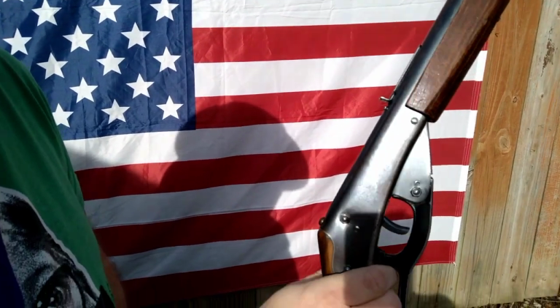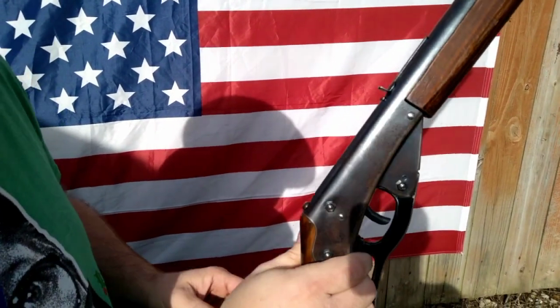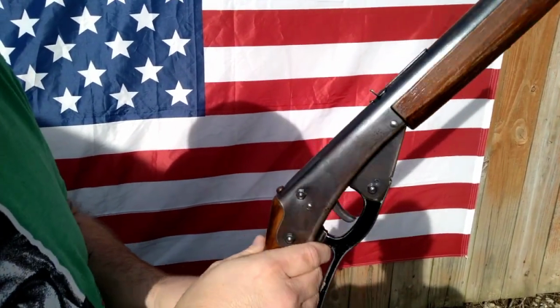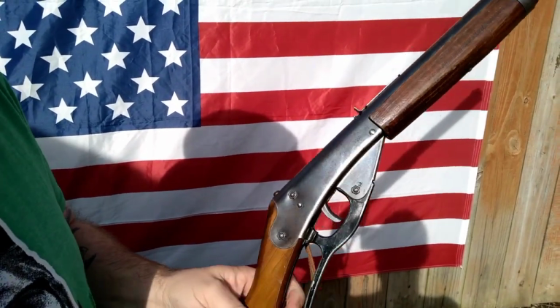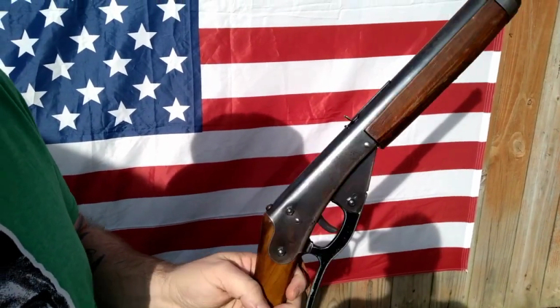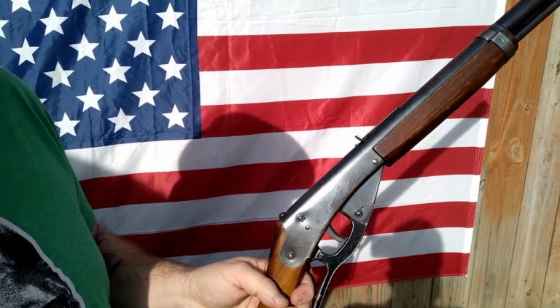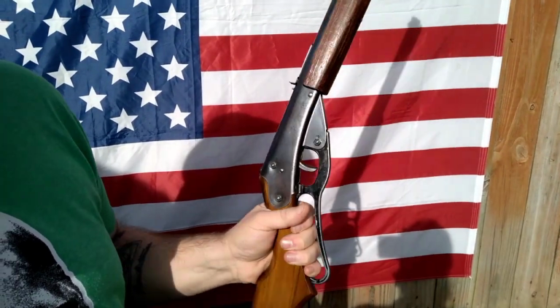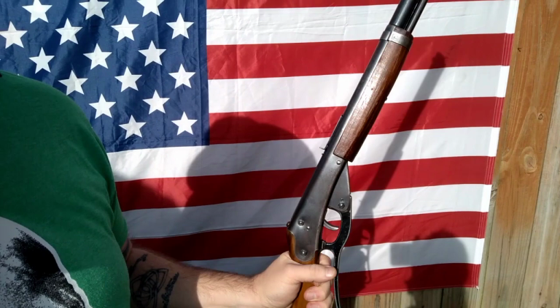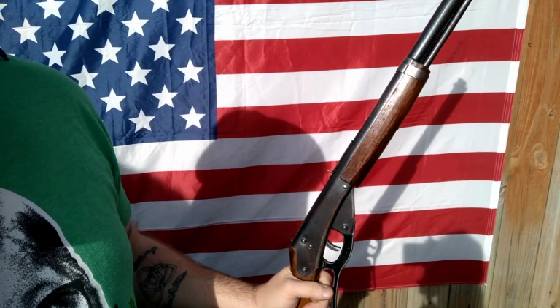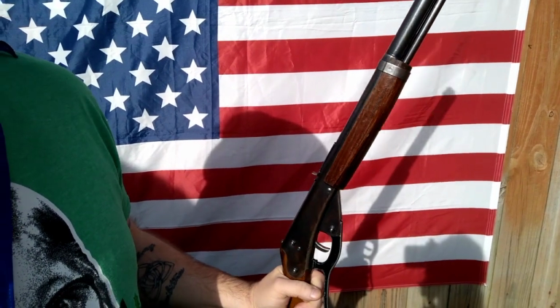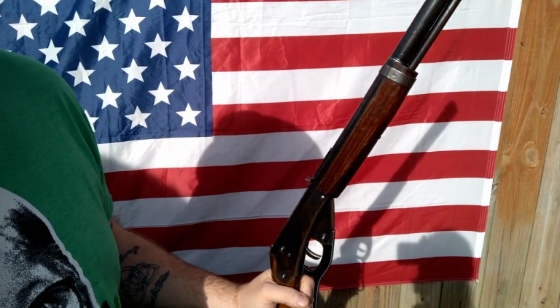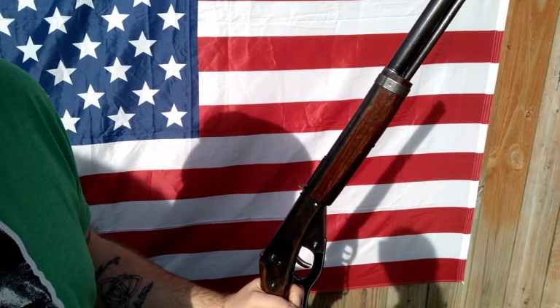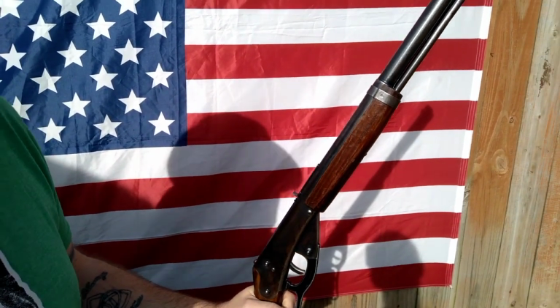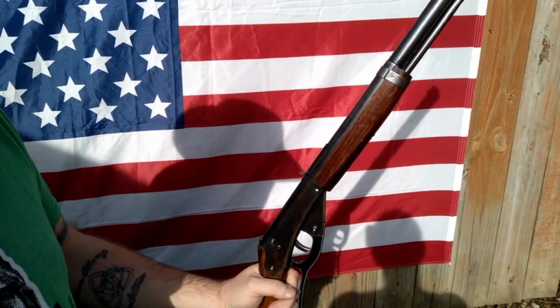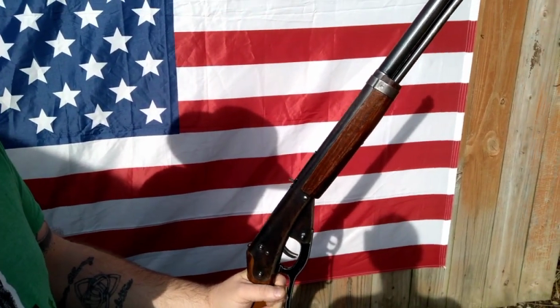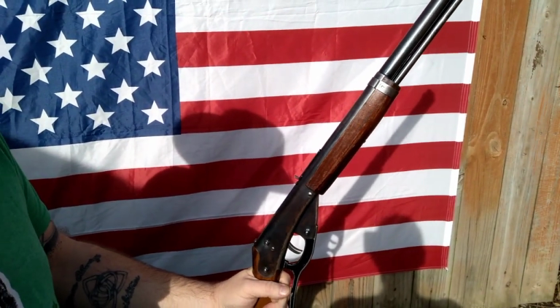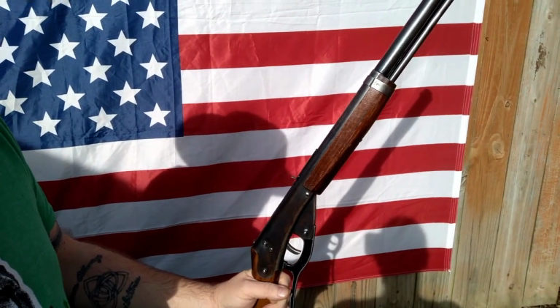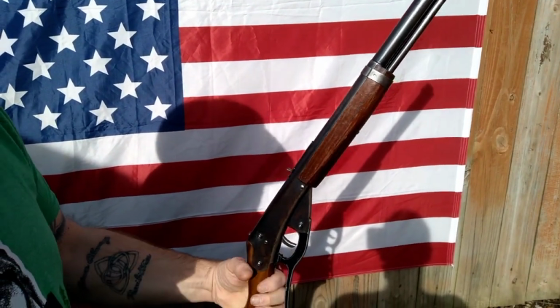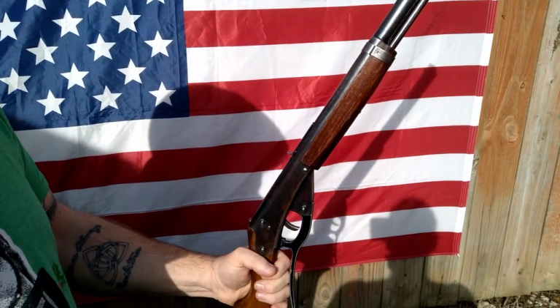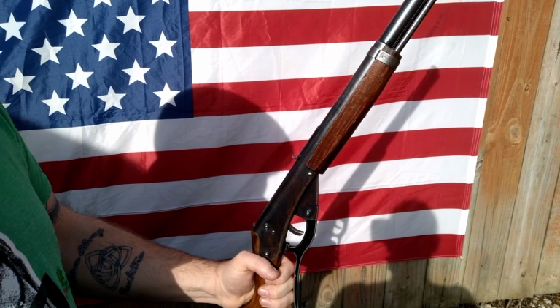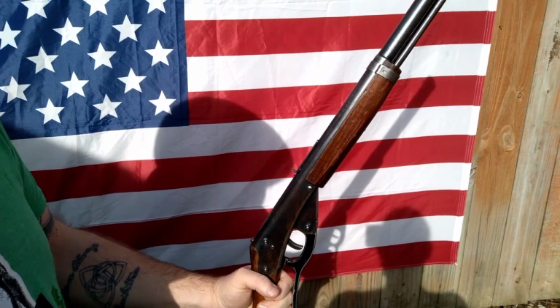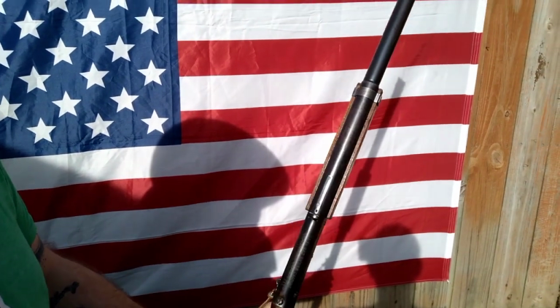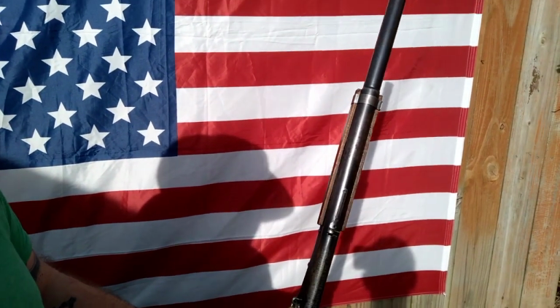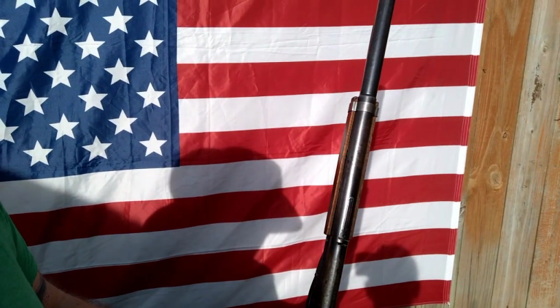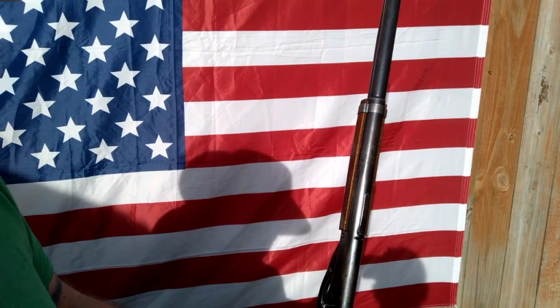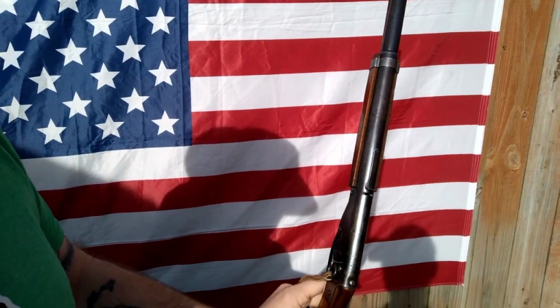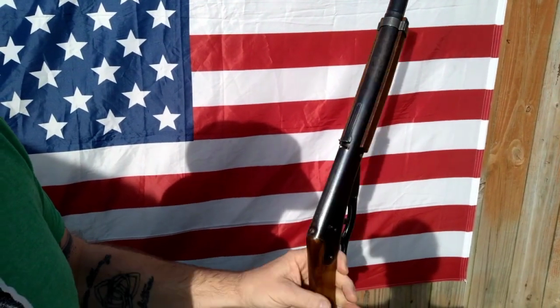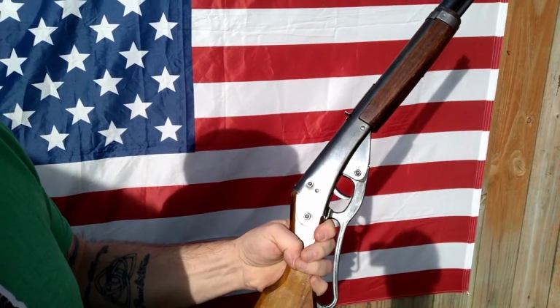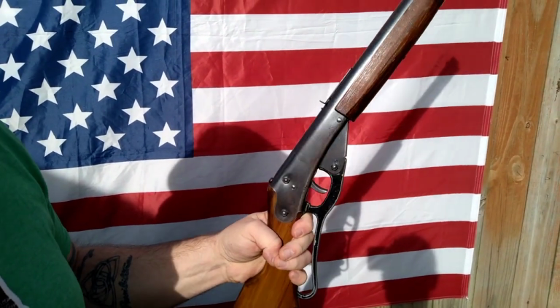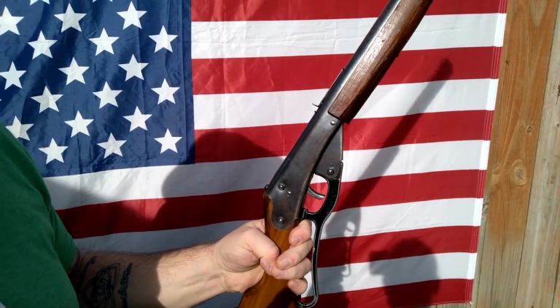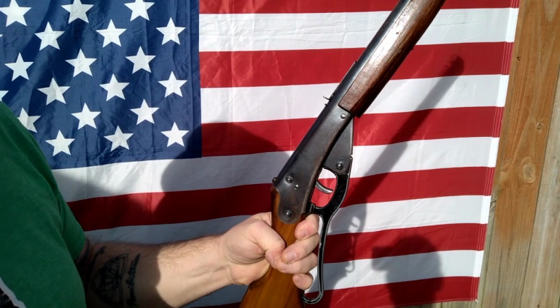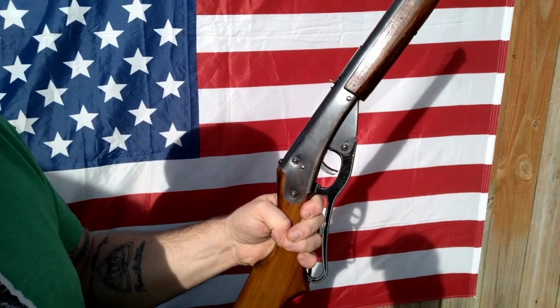Well, if you like this type of video, leave a comment below and we'll try a few more with different targets and whatnot. A little short video for you guys — hope you enjoyed it. Stay tuned, see you later.